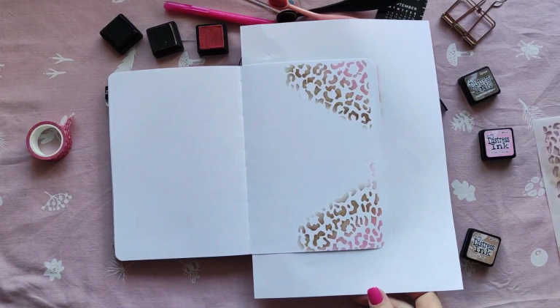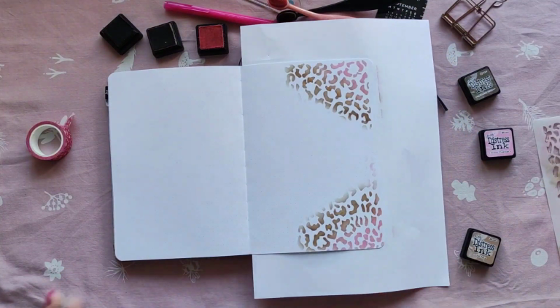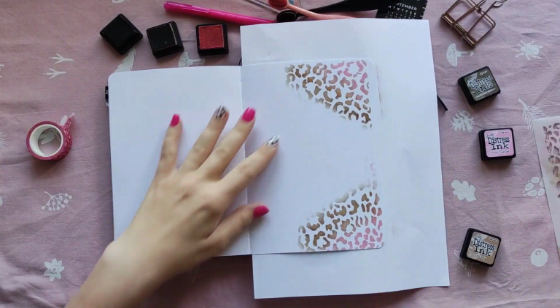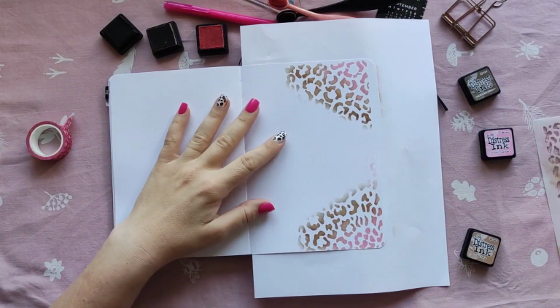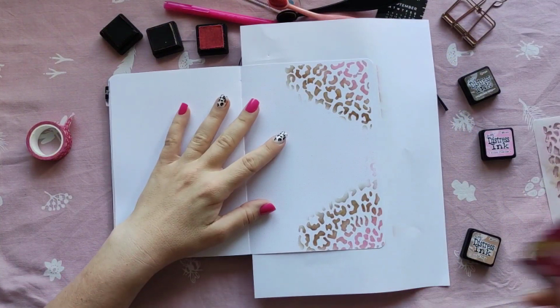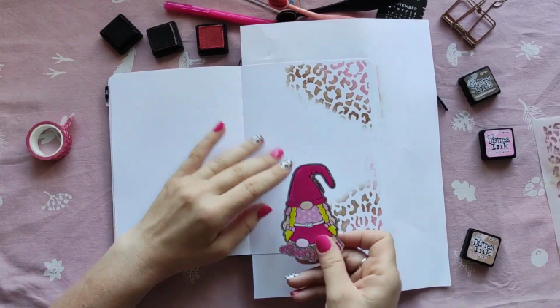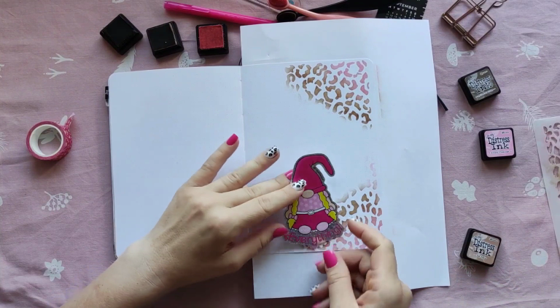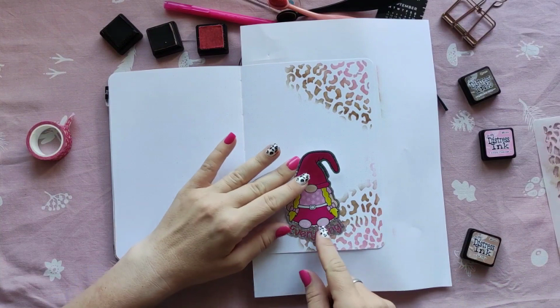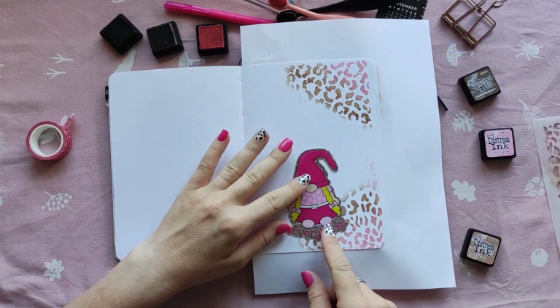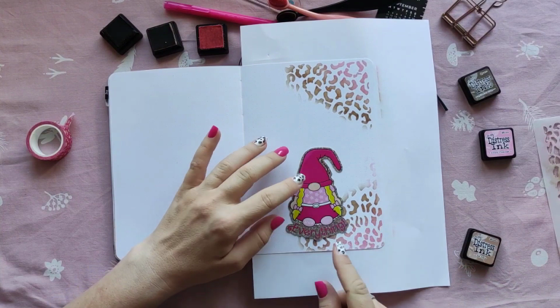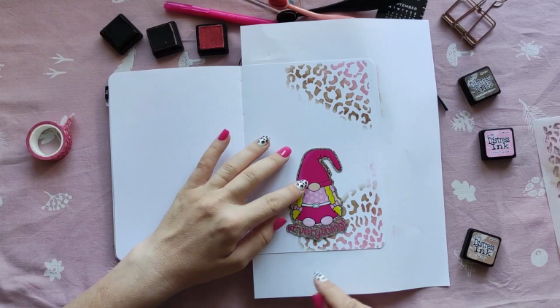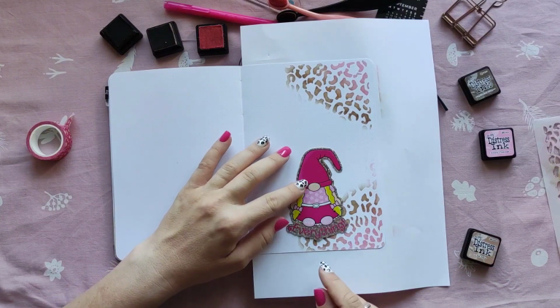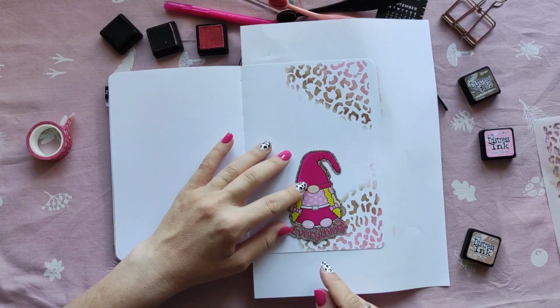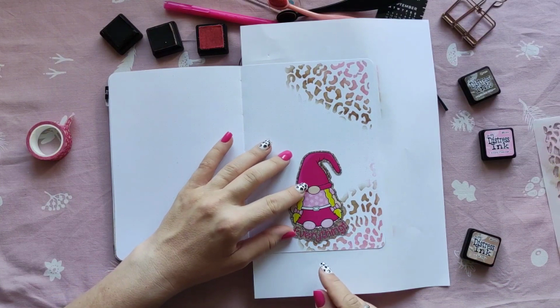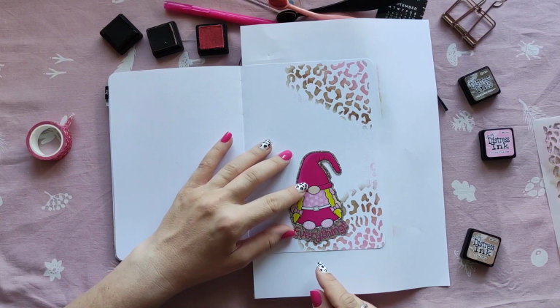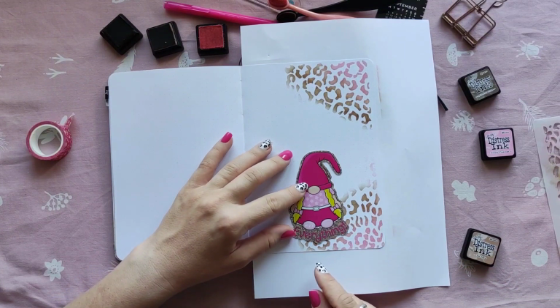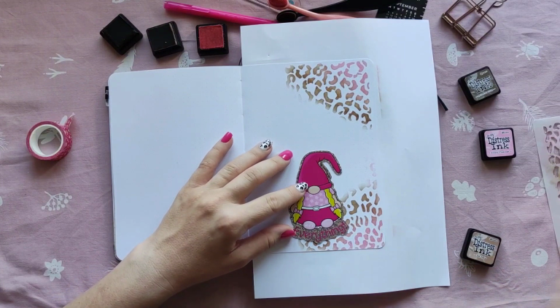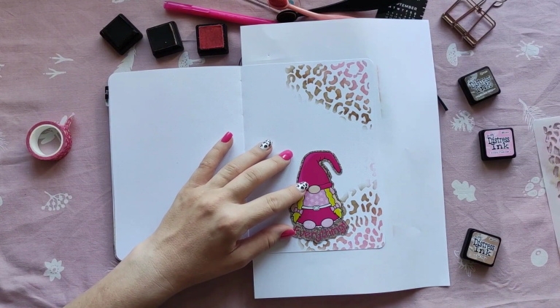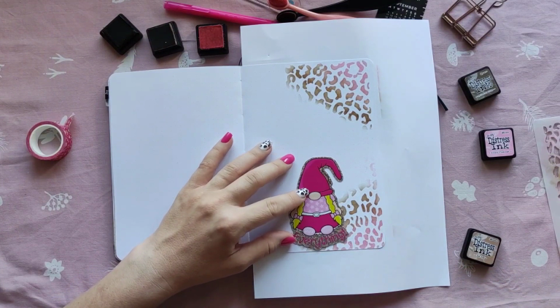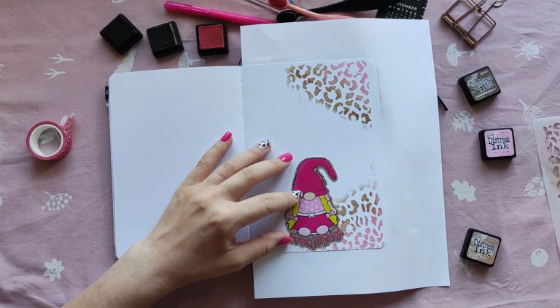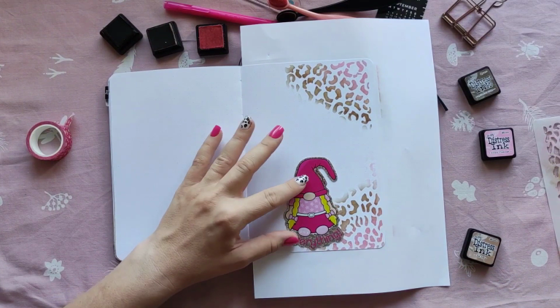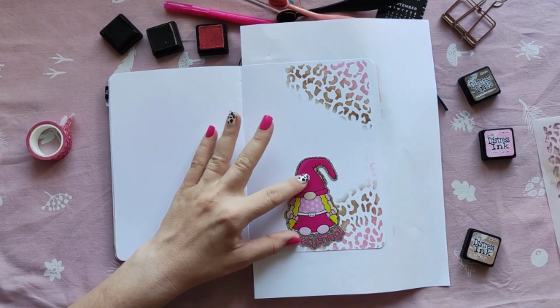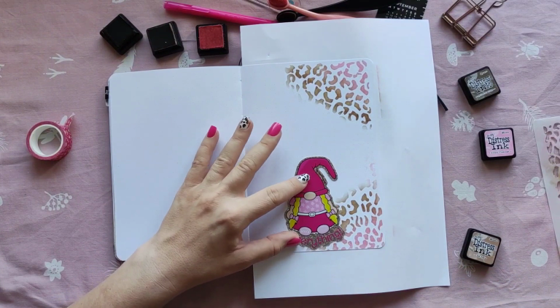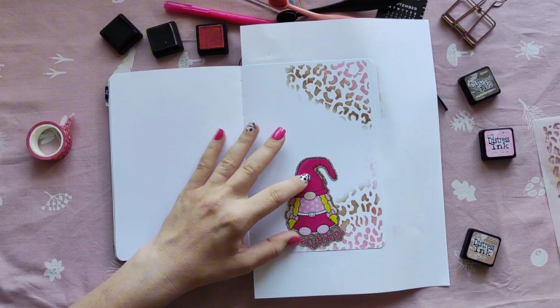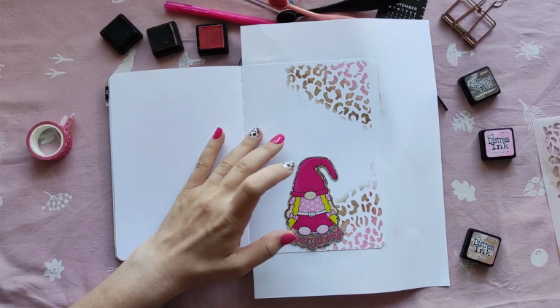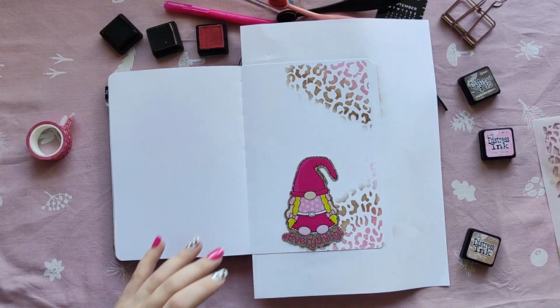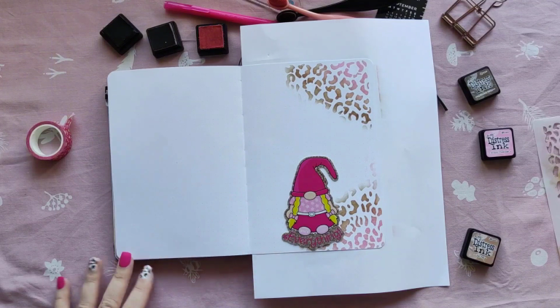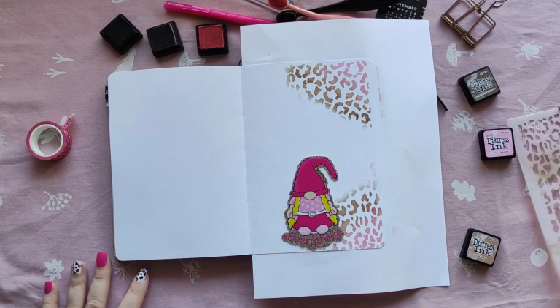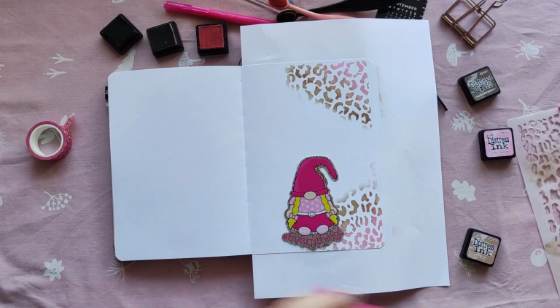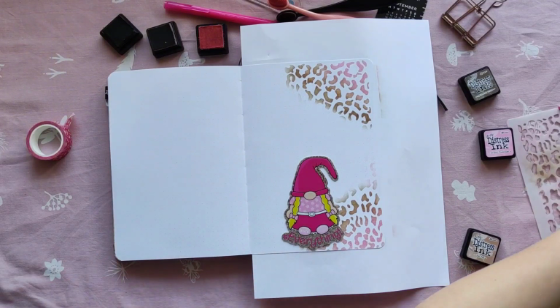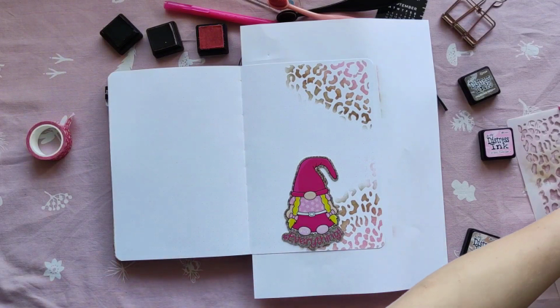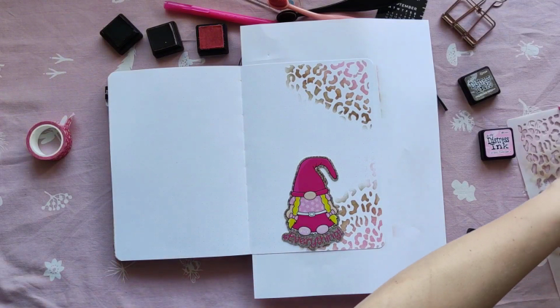Then I'm going to add this little gonk sticker from Oopsadaisy. She's everything, because every moment is everything.